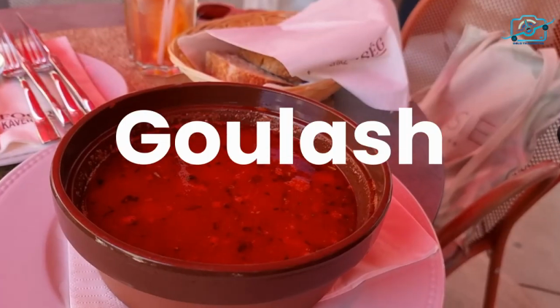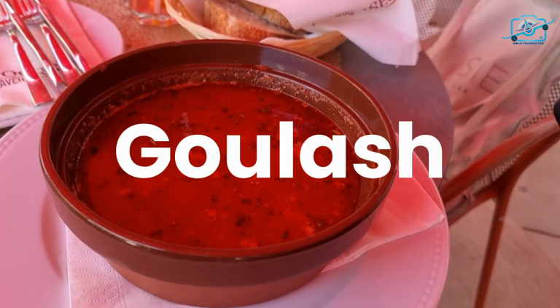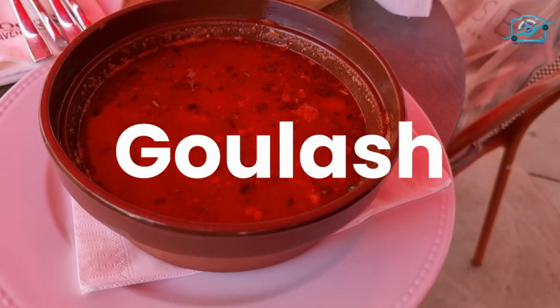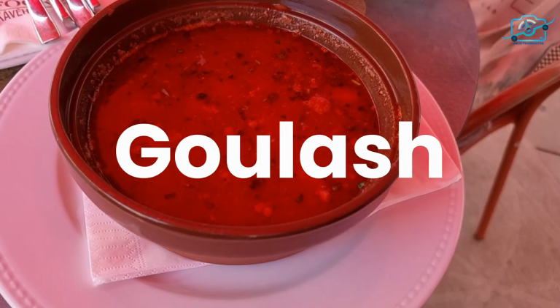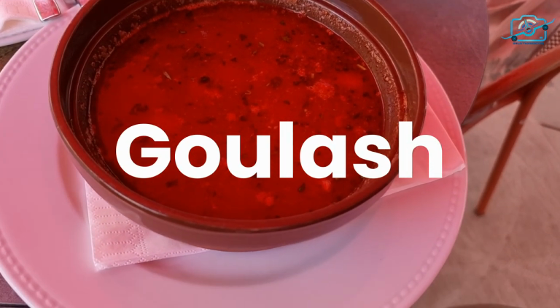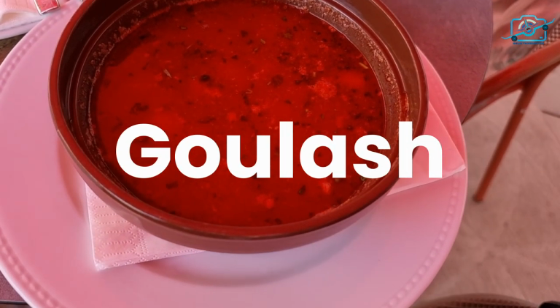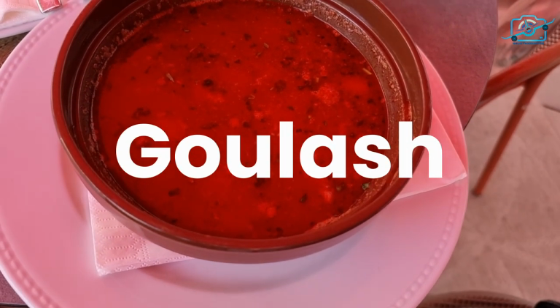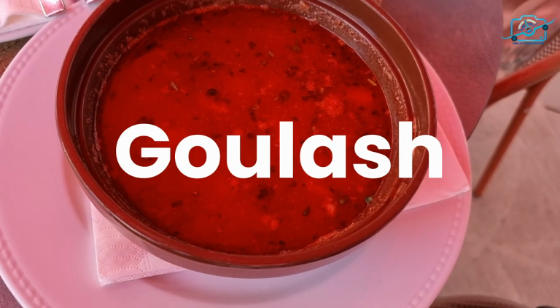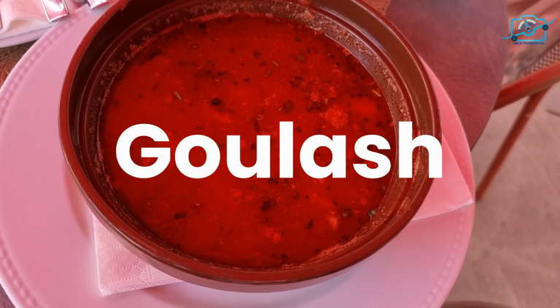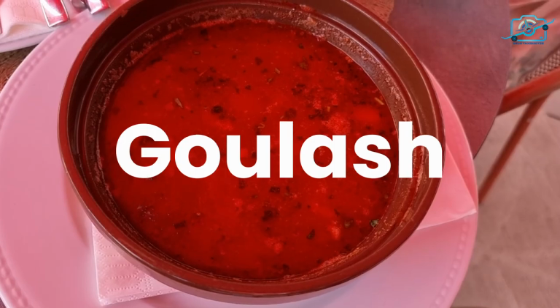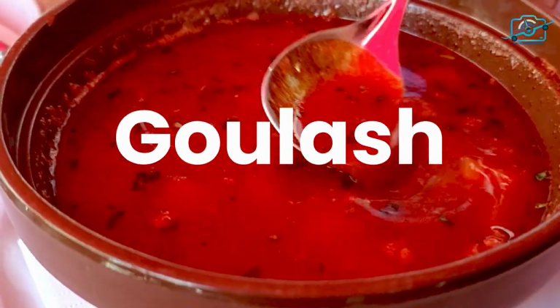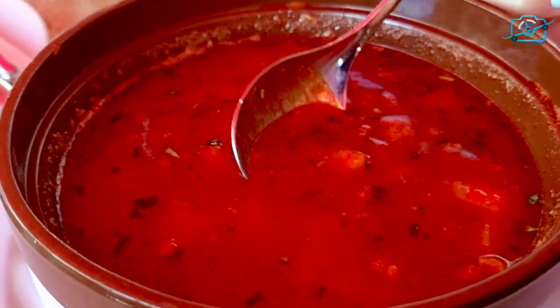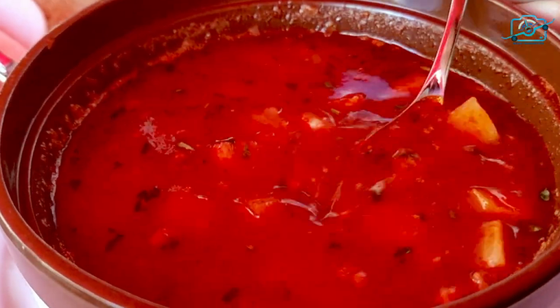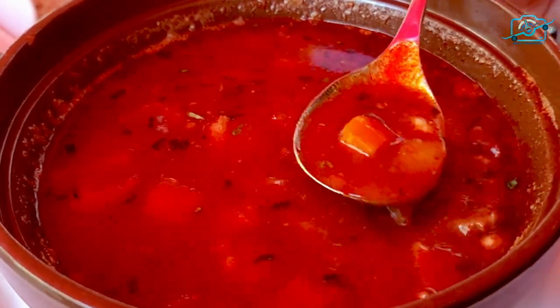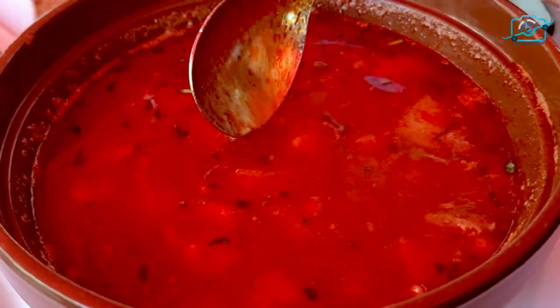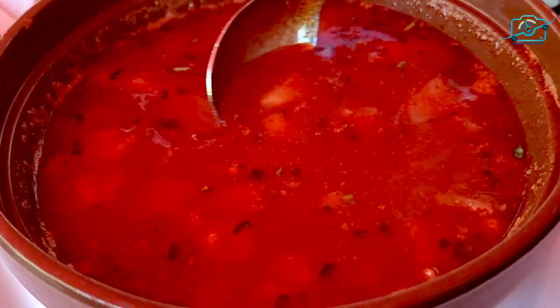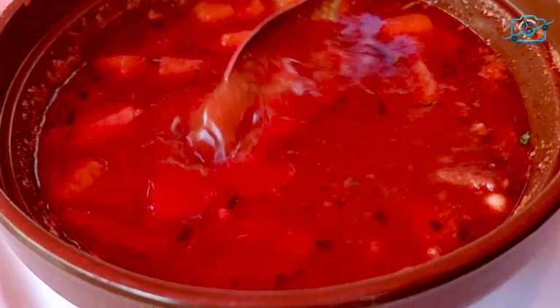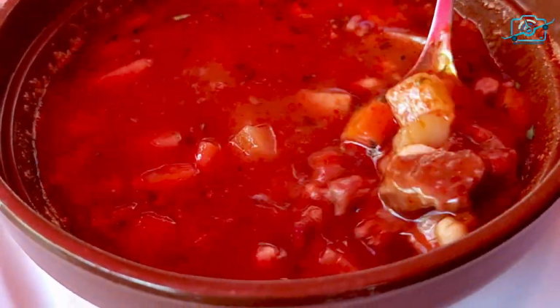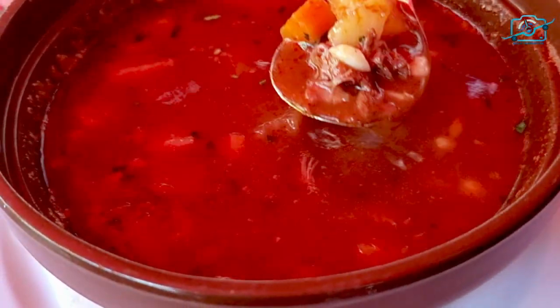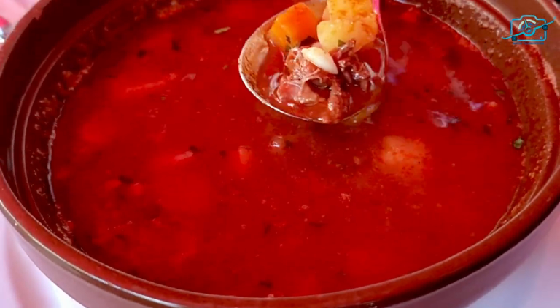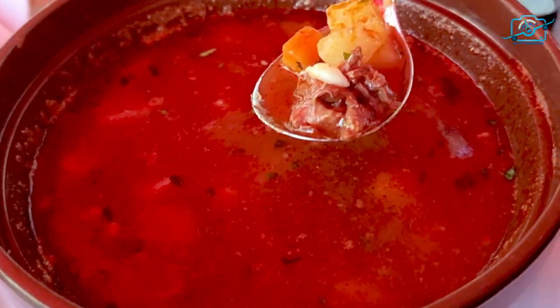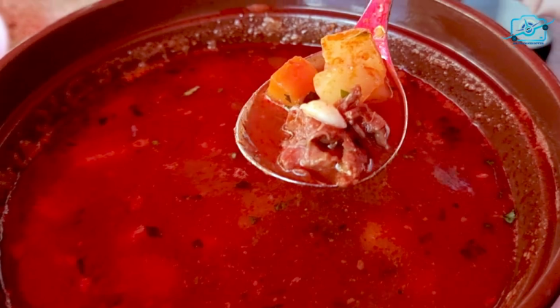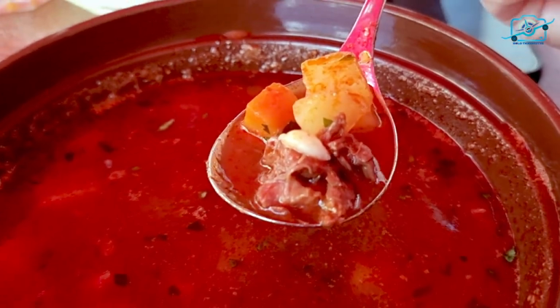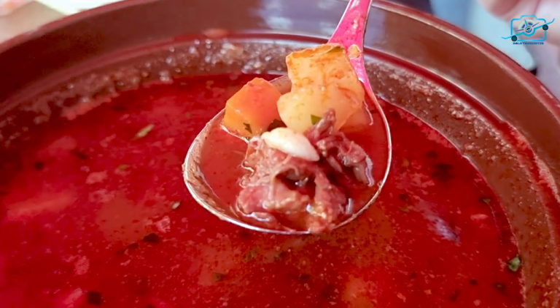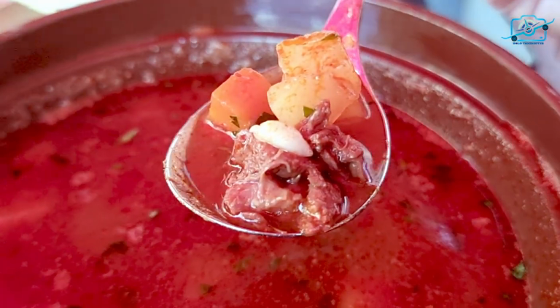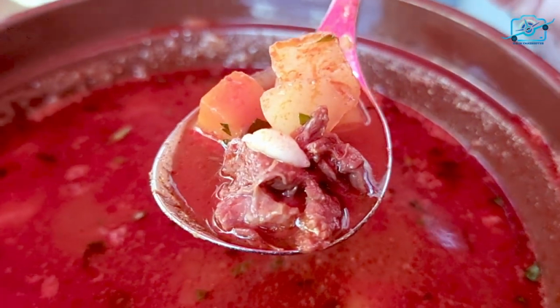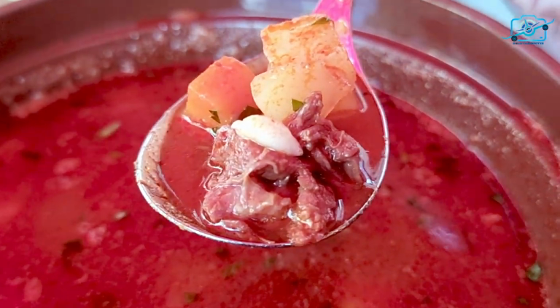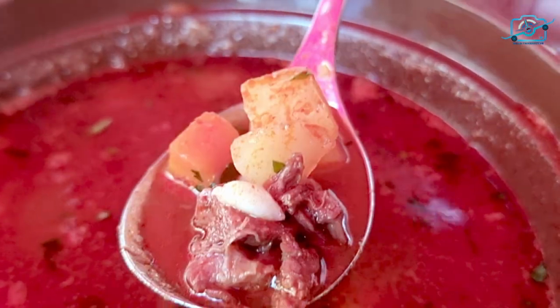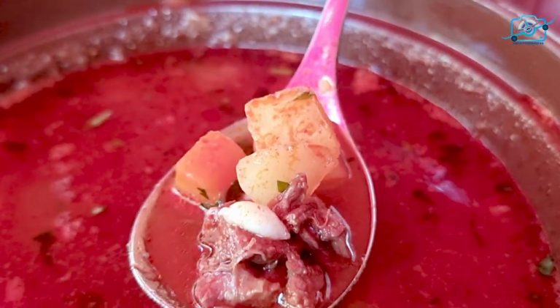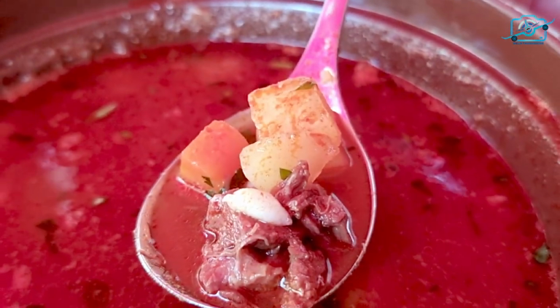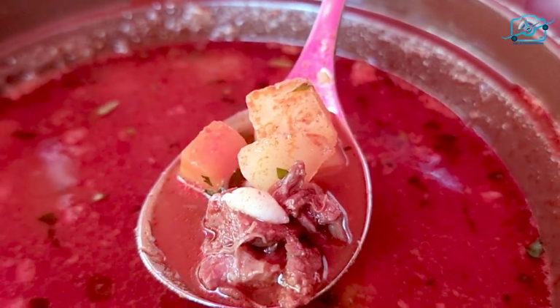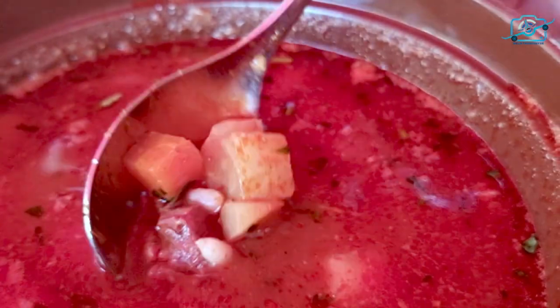First on our menu is the iconic Hungarian goulash. This hearty stew combines tender beef, potatoes, onions, and a generous amount of paprika for that distinct smoky flavor. Each spoonful will transport you to the rustic kitchens of Hungary.